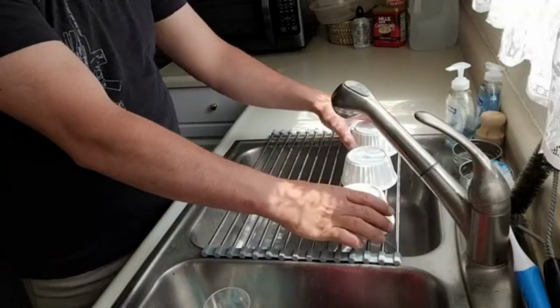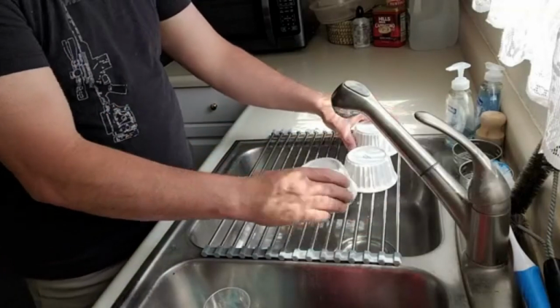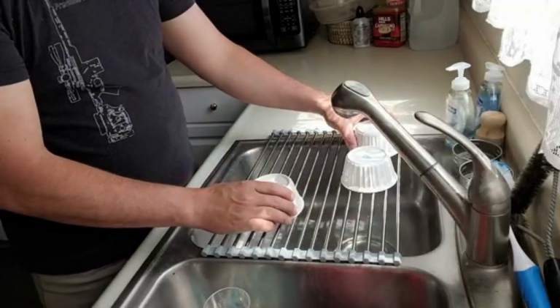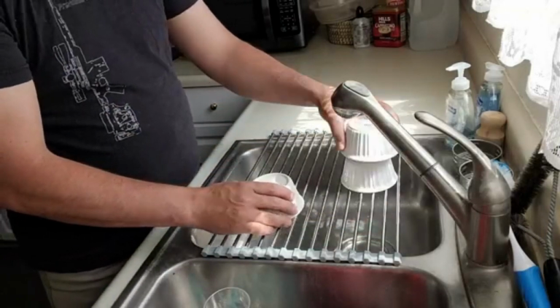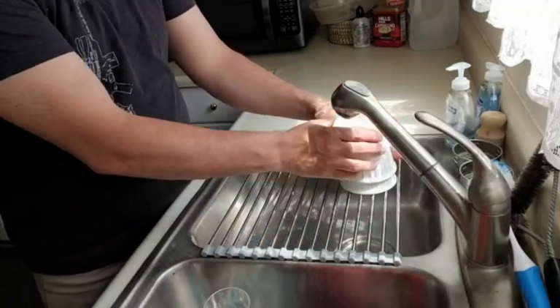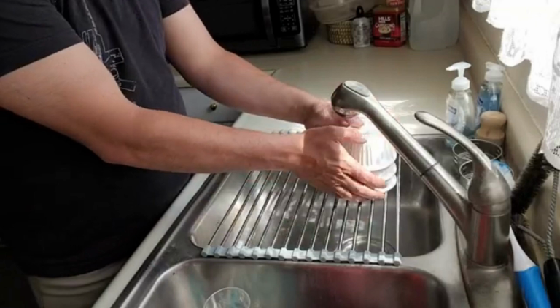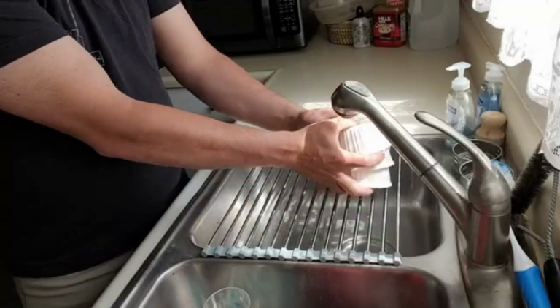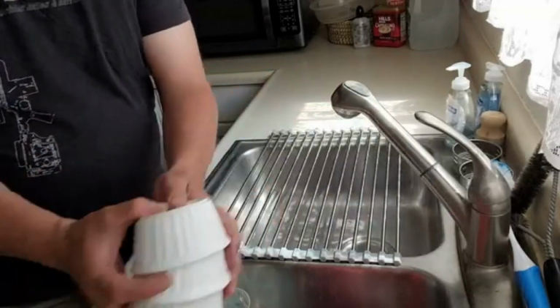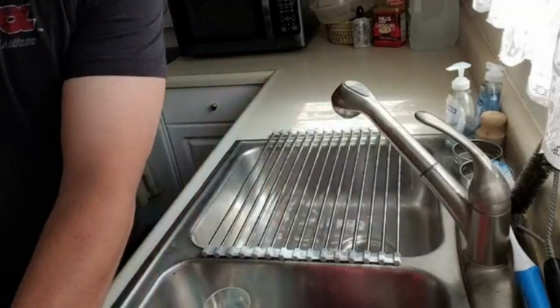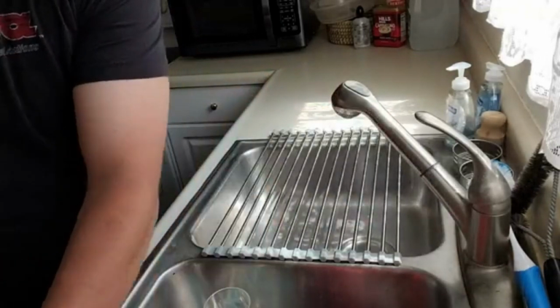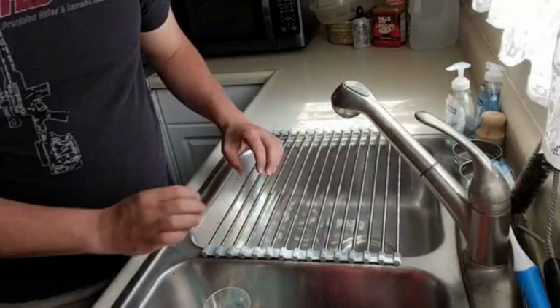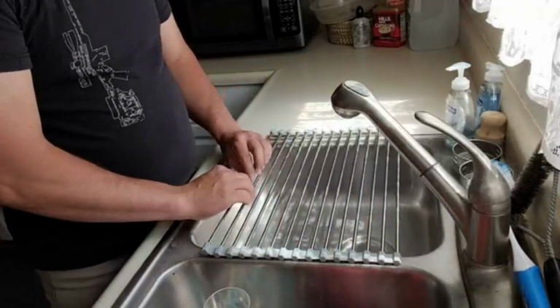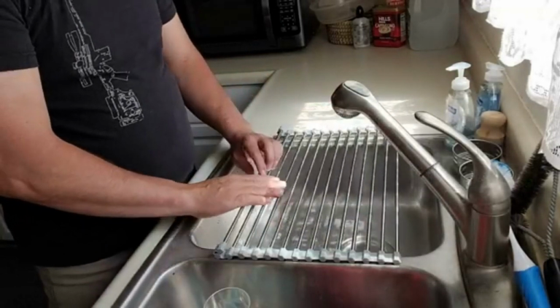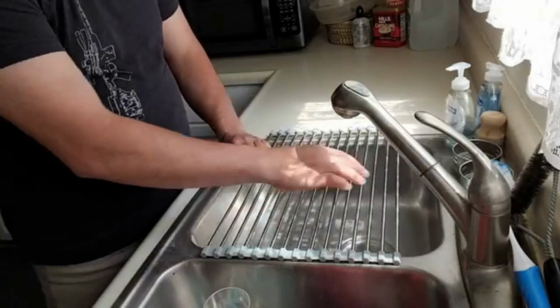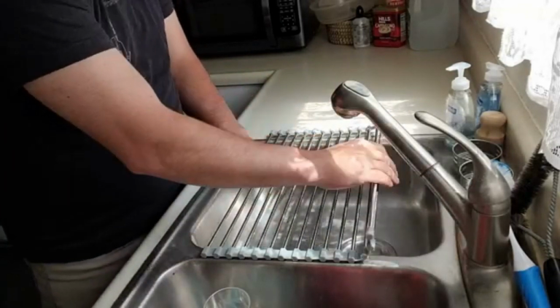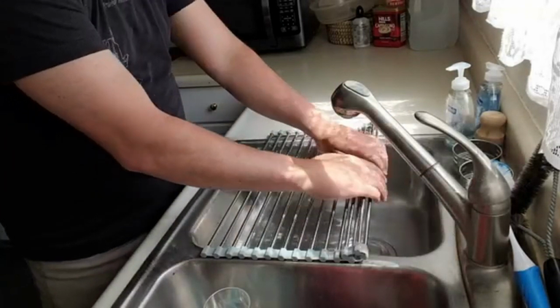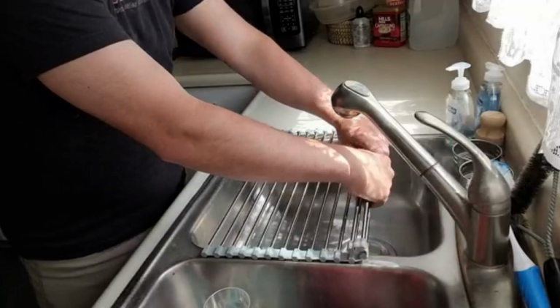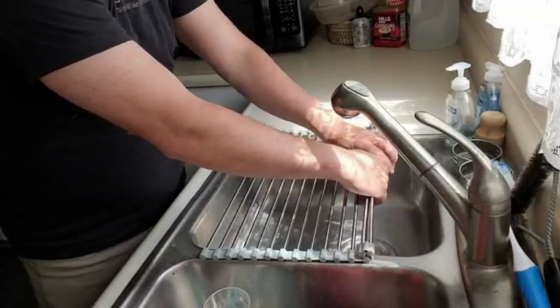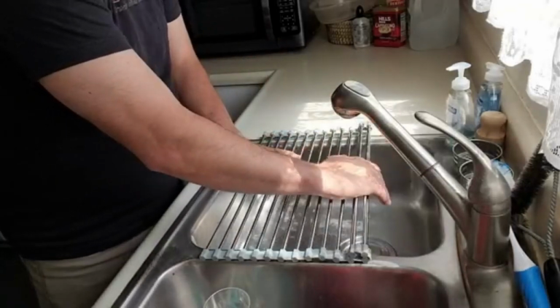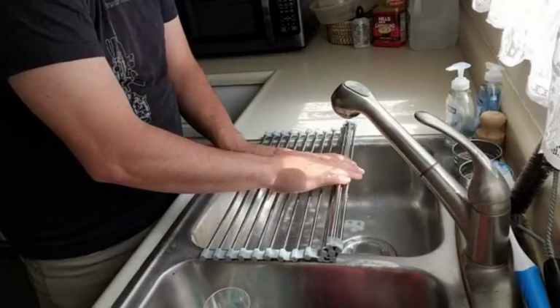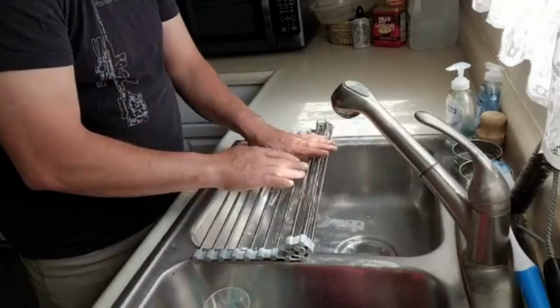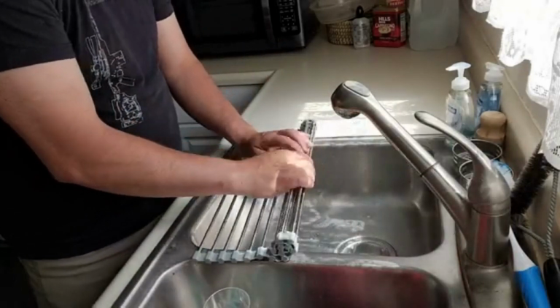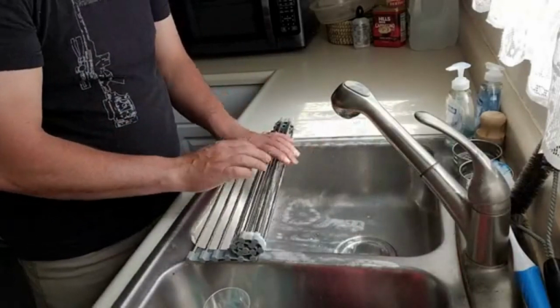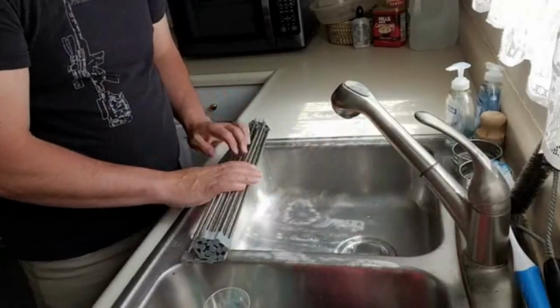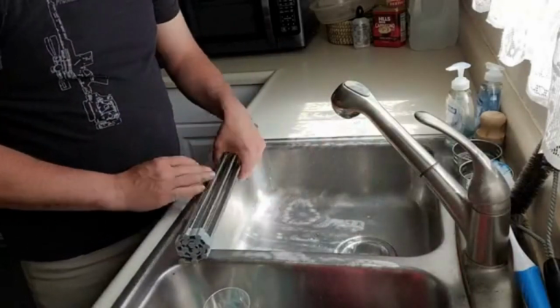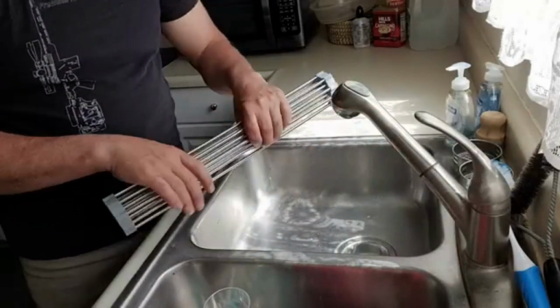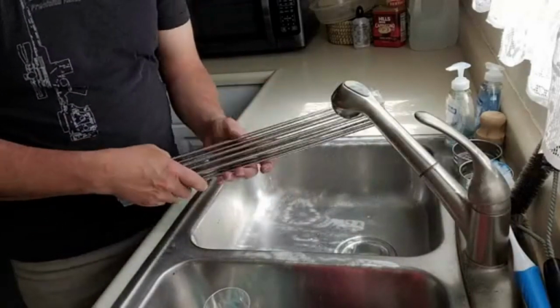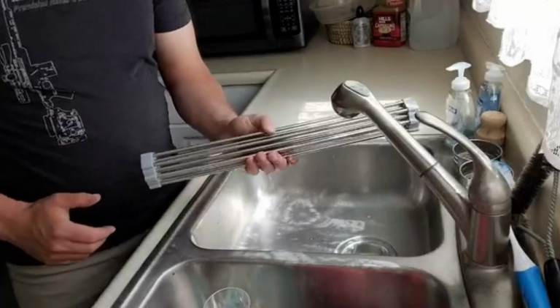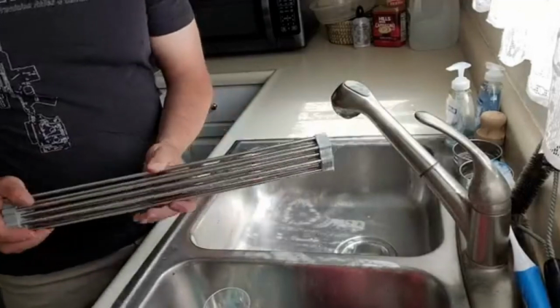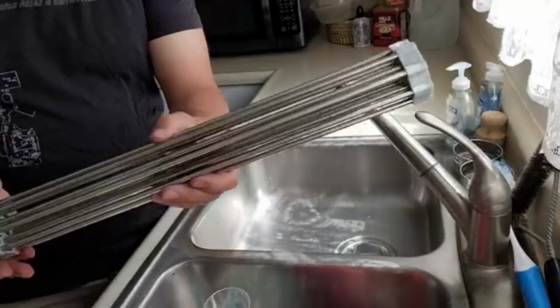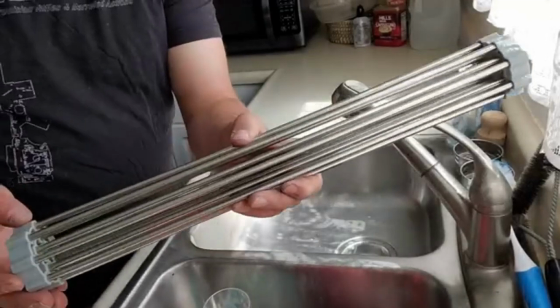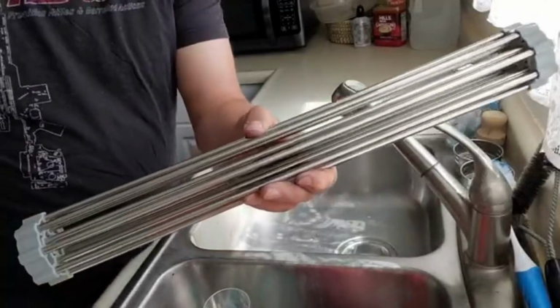Once the dishes are done drying you can remove them and then simply roll up the rack. It's super easy and only takes a second for storage, so go ahead and check it out.